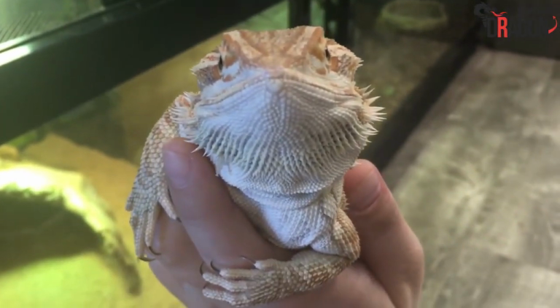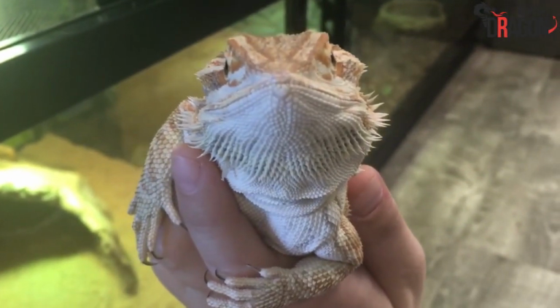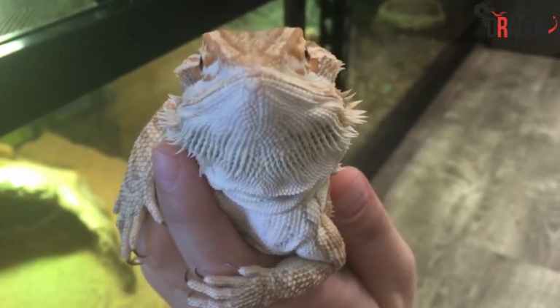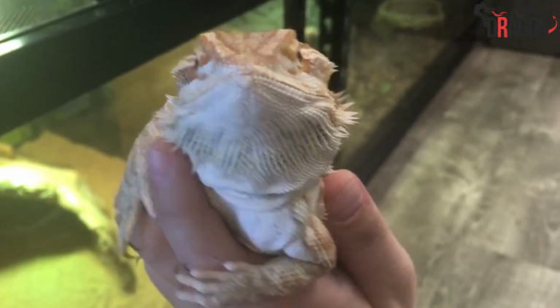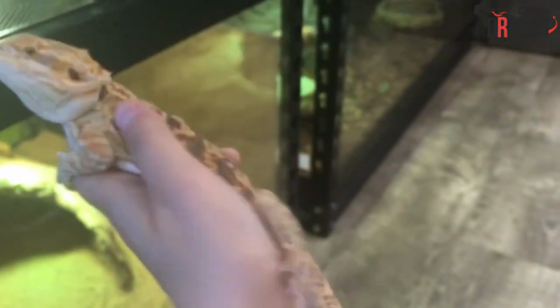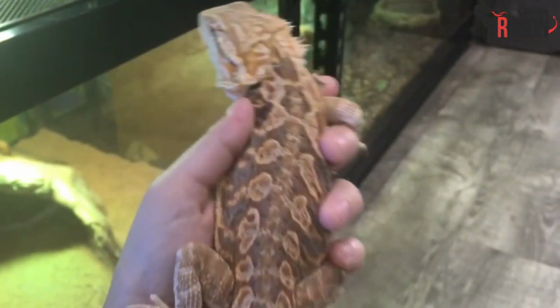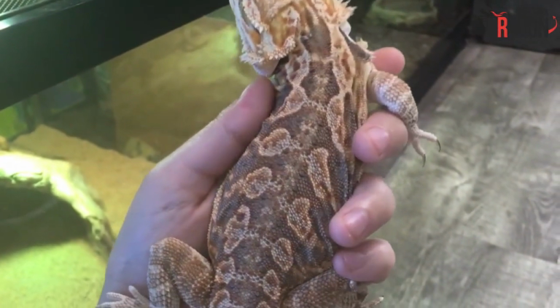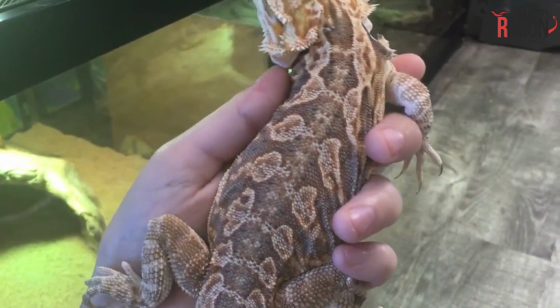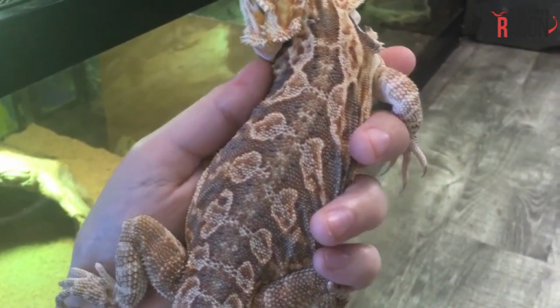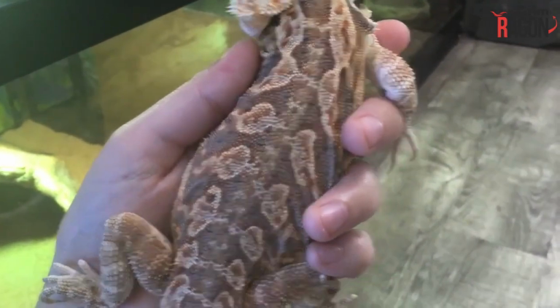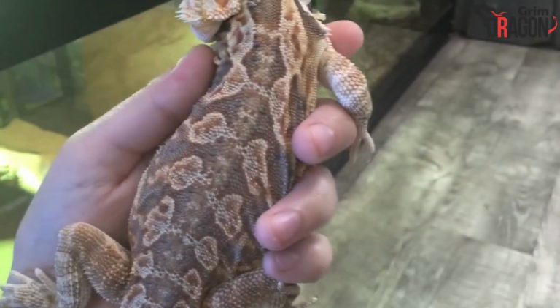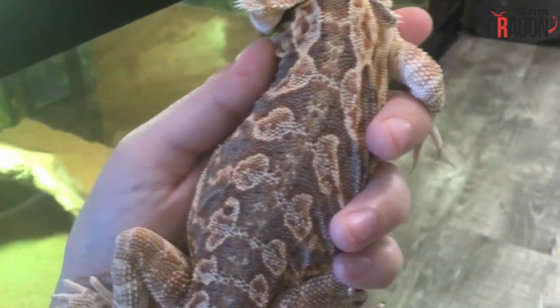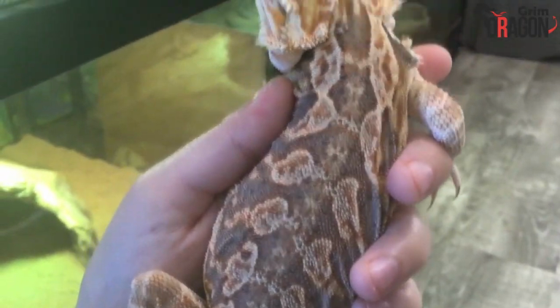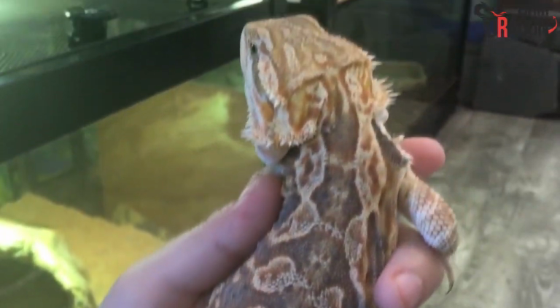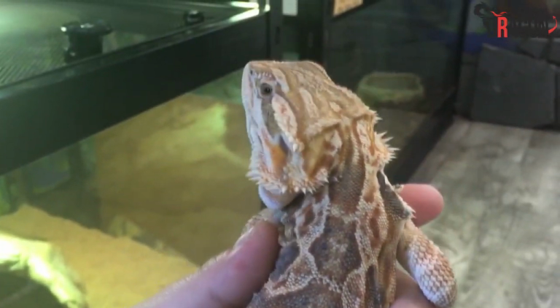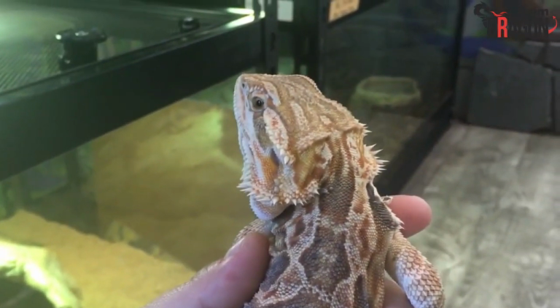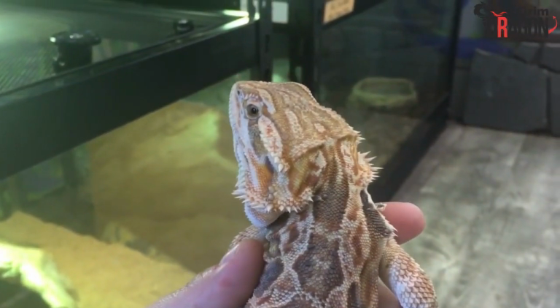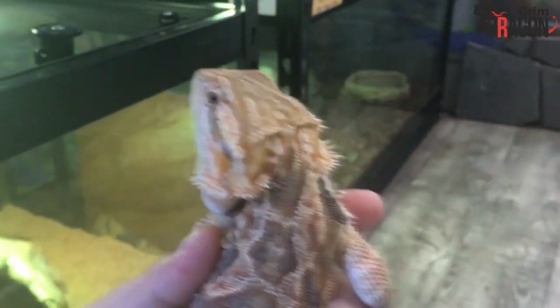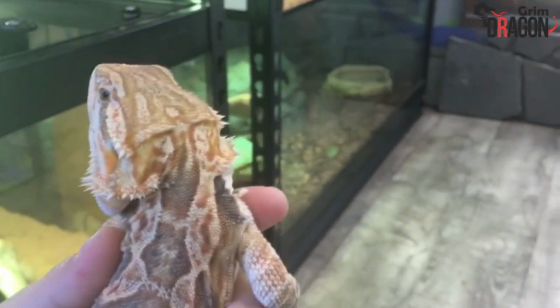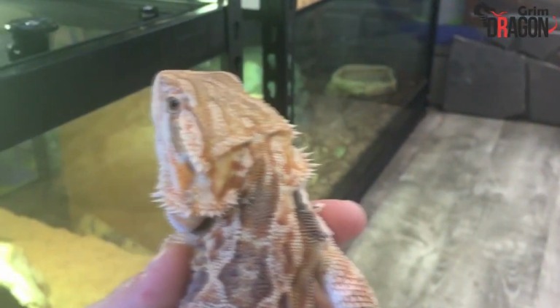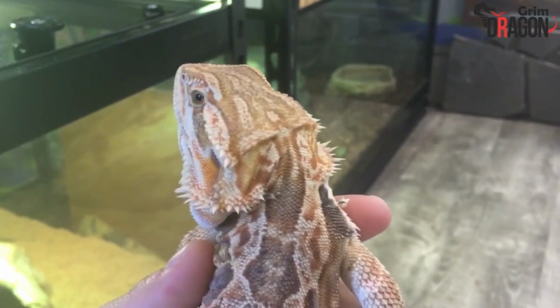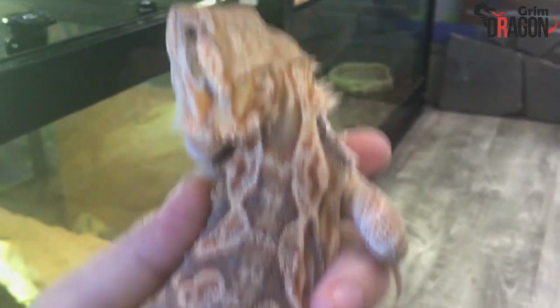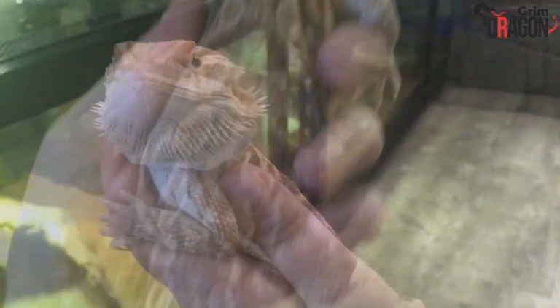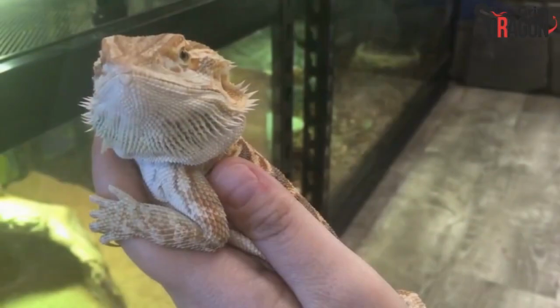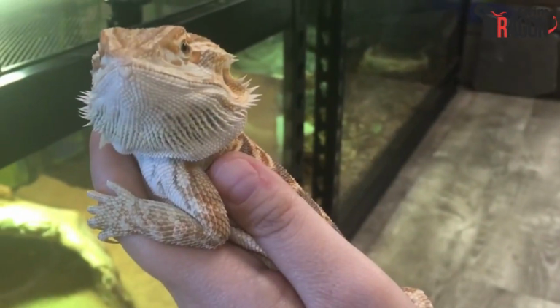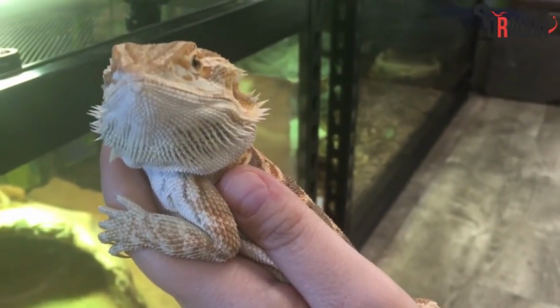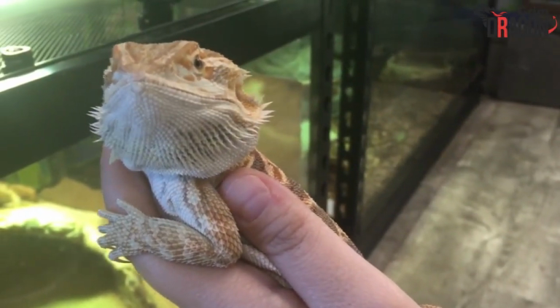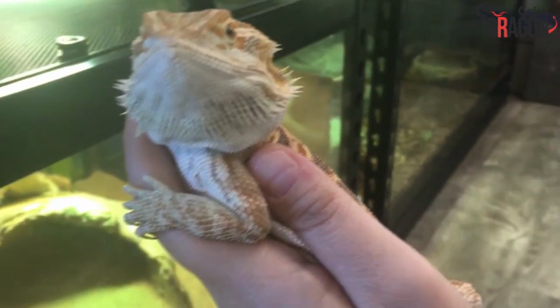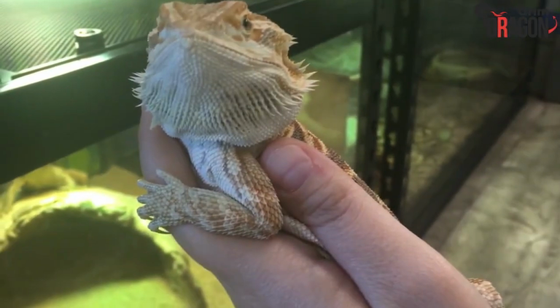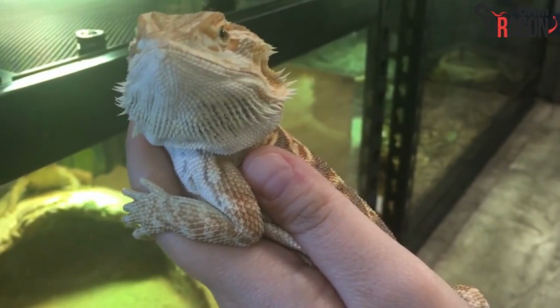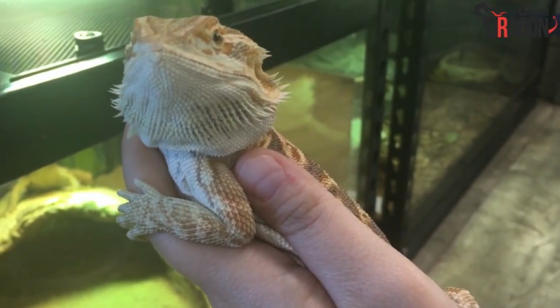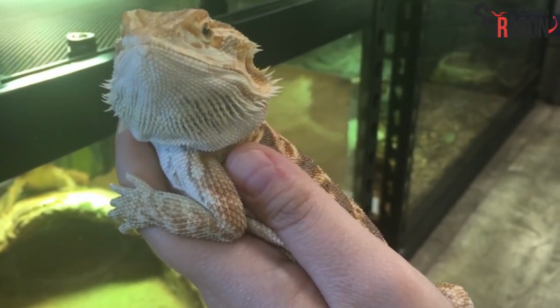Typically, an adult bearded dragon length can be somewhere between 18 inches to 21 inches, and it can weigh about 1.1 pounds at maximum. This is just a rough estimate and can vary based on different factors.